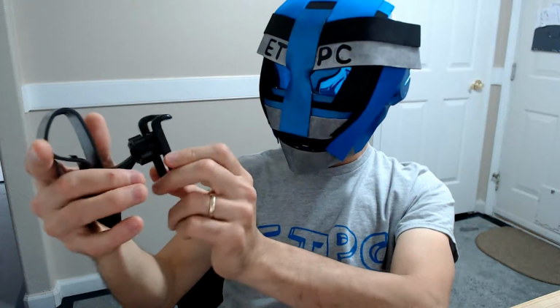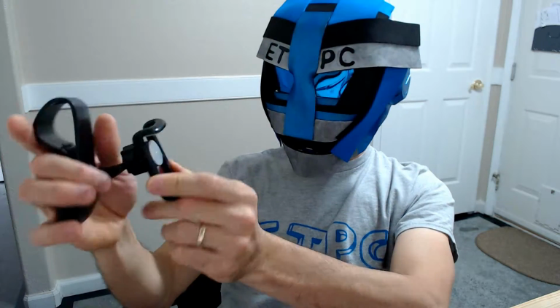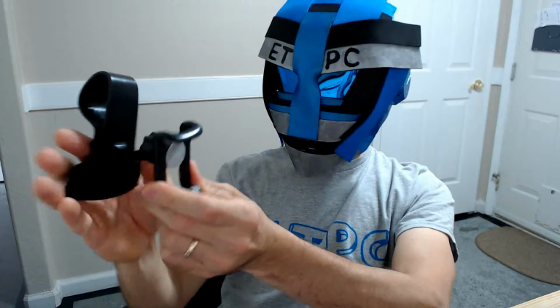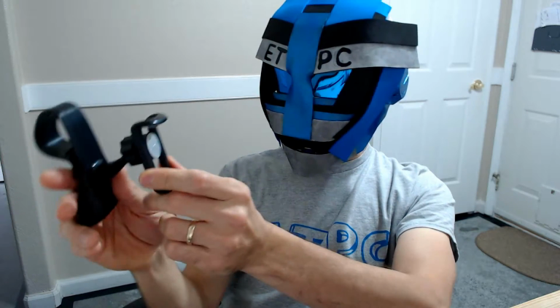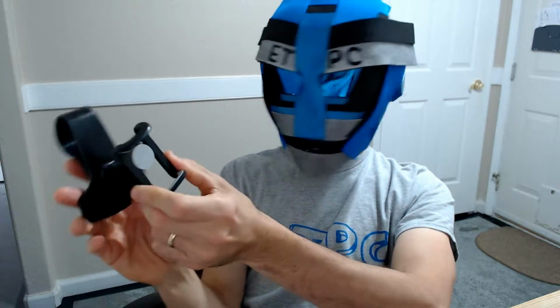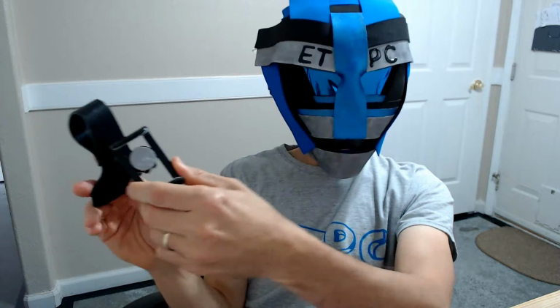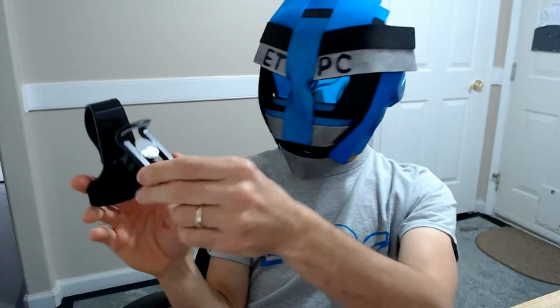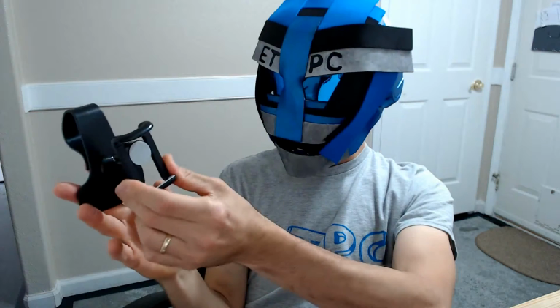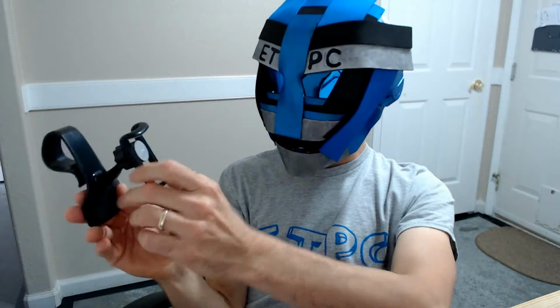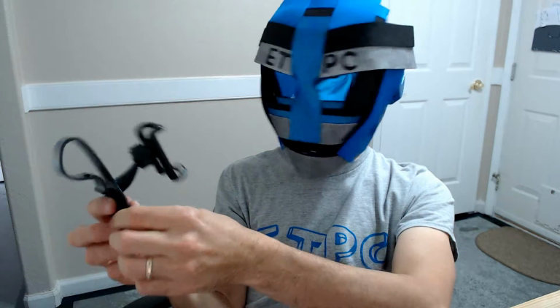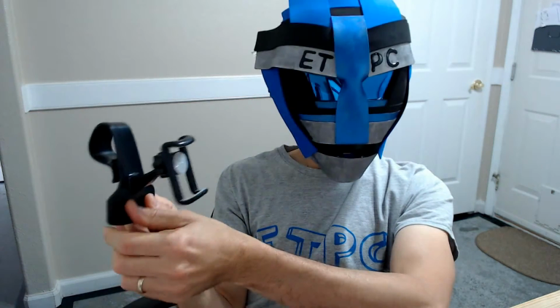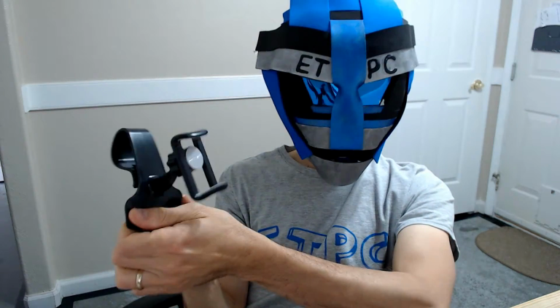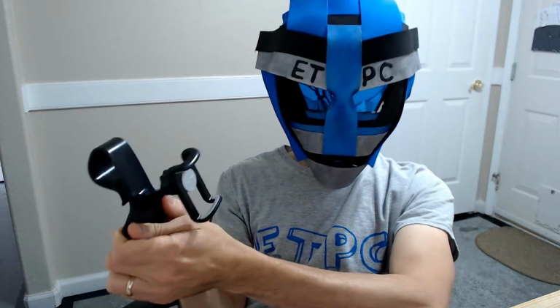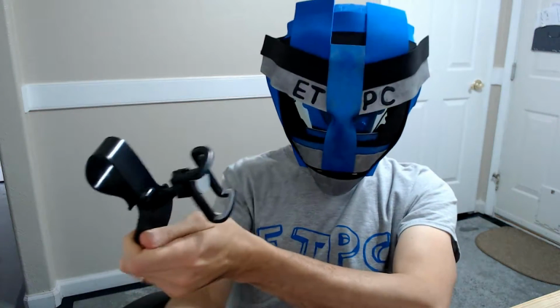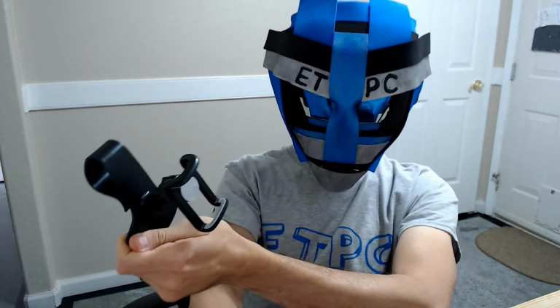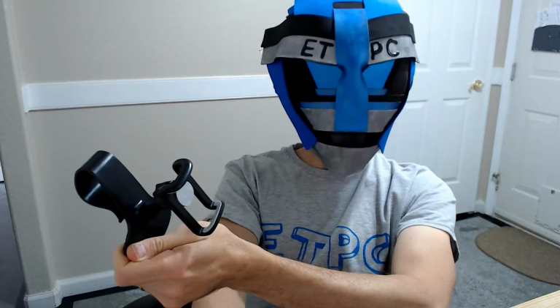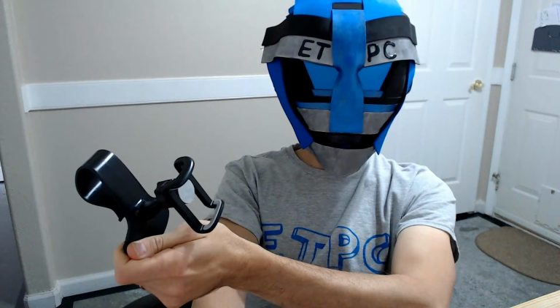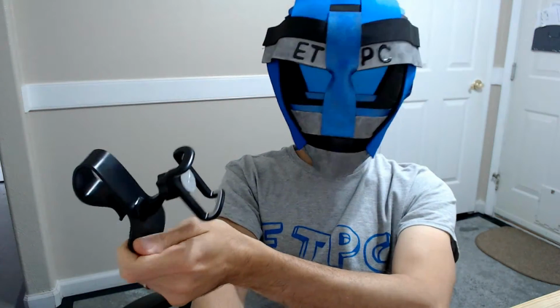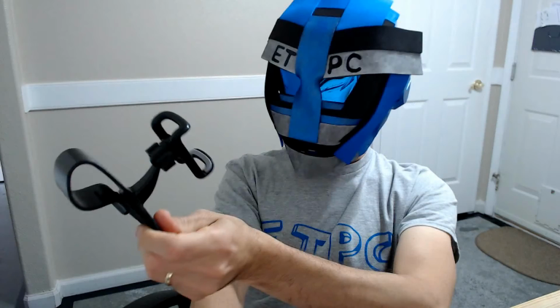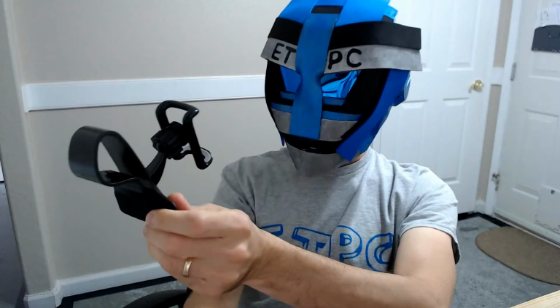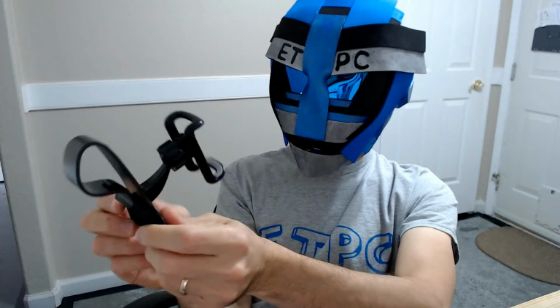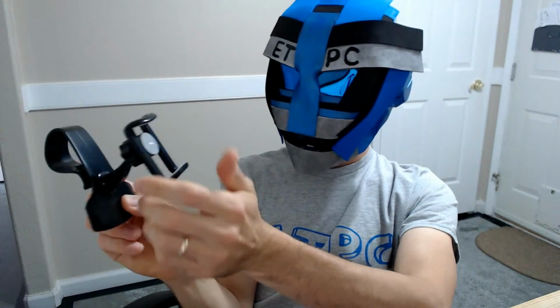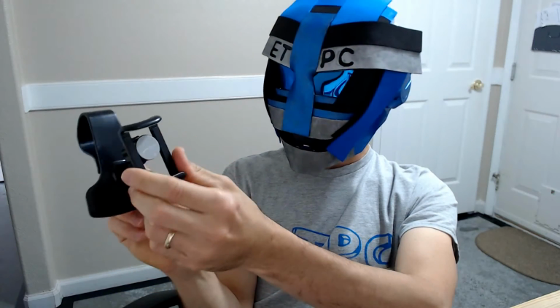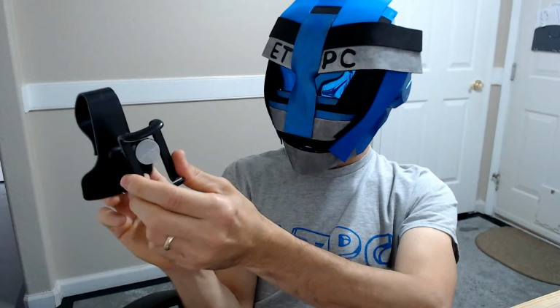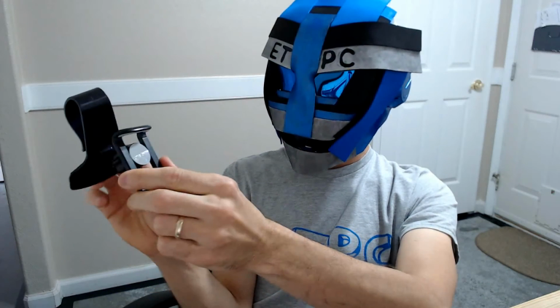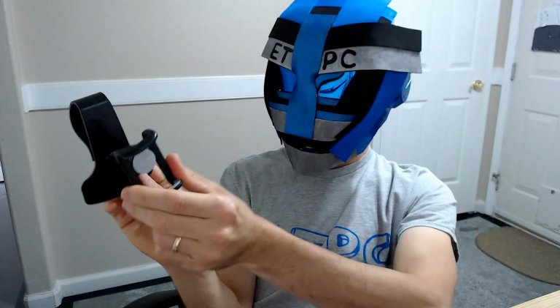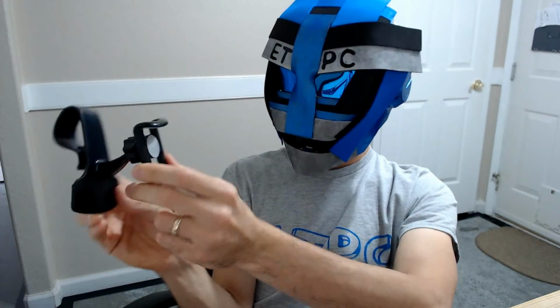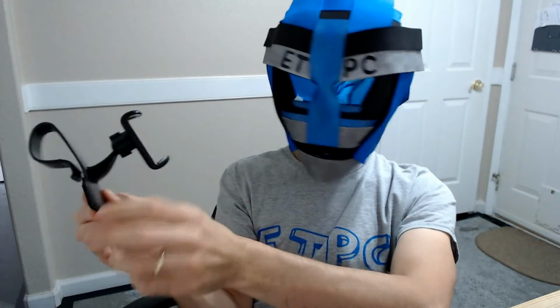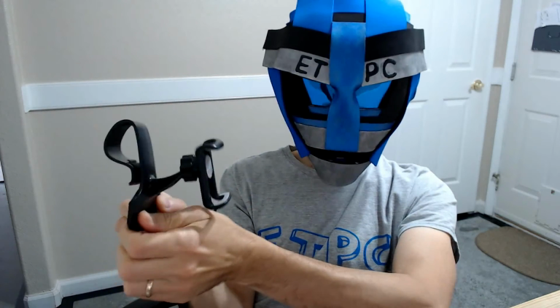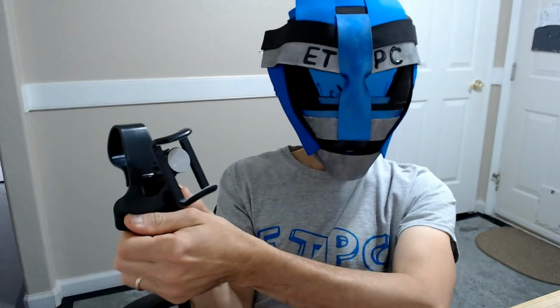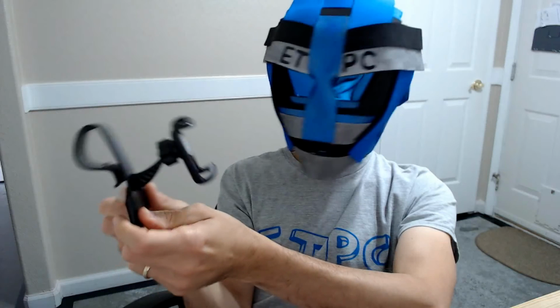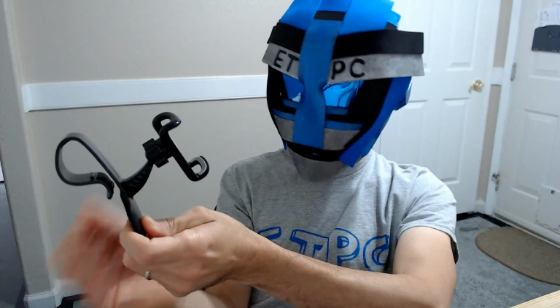Alright my friends, thanks for watching this unboxing and I will be doing a review video shortly. Everyone have a great day. As always, I'll leave a link in the description below to Amazon if you want to check this out — you can pick it up for around thirteen dollars.